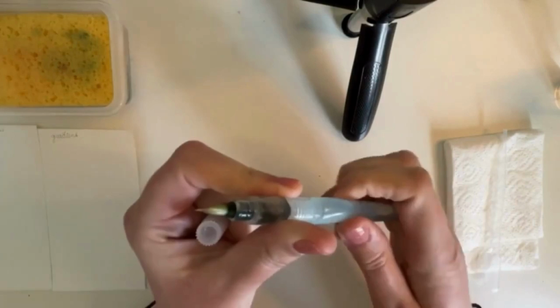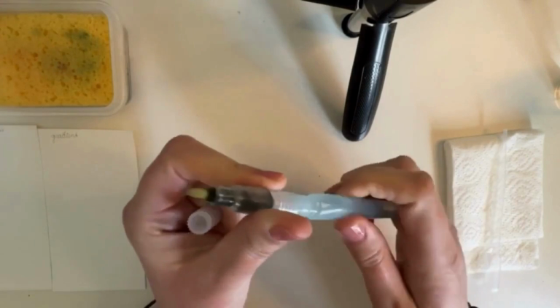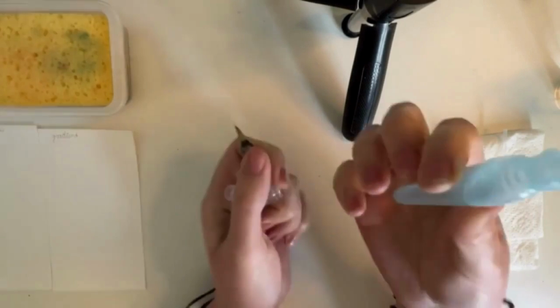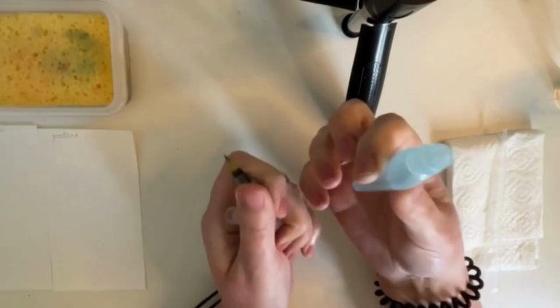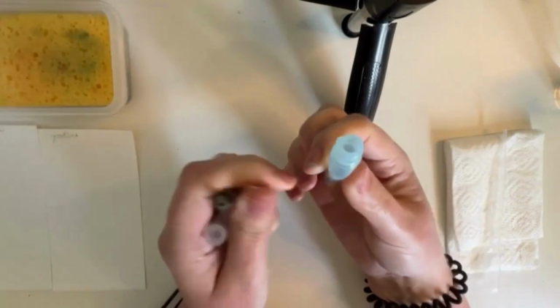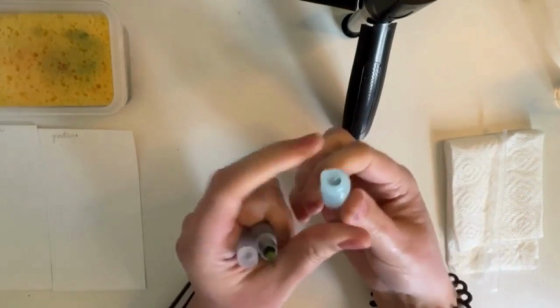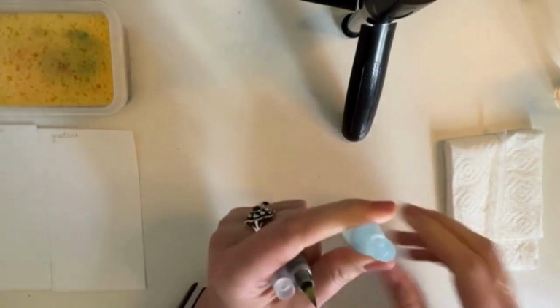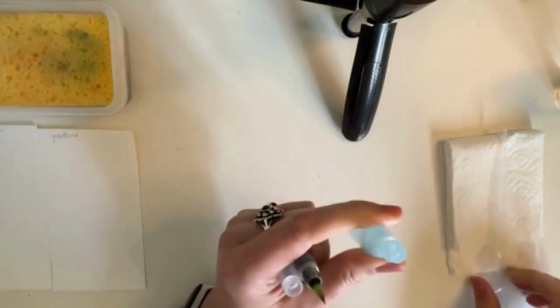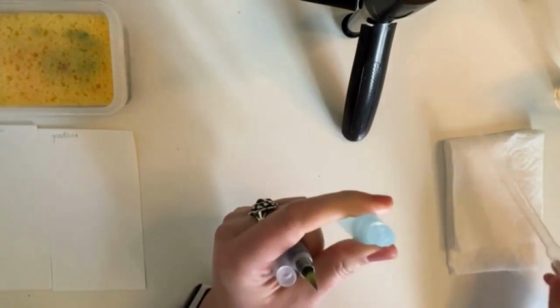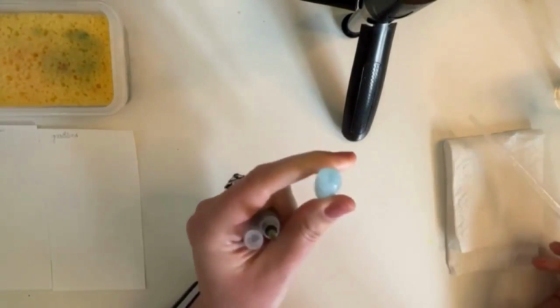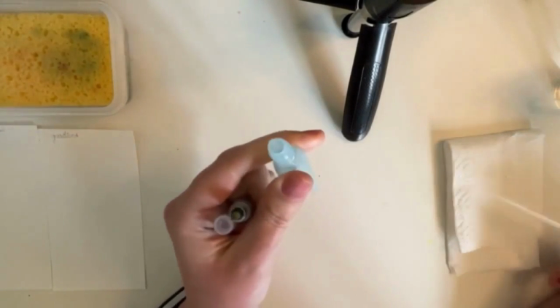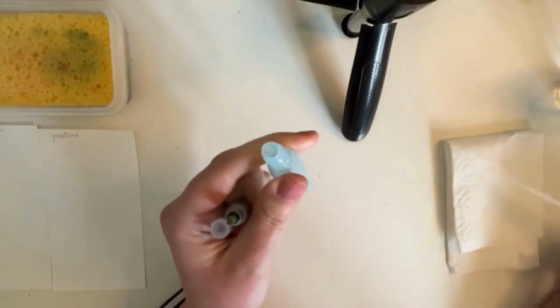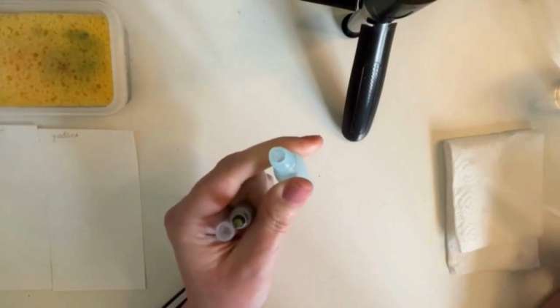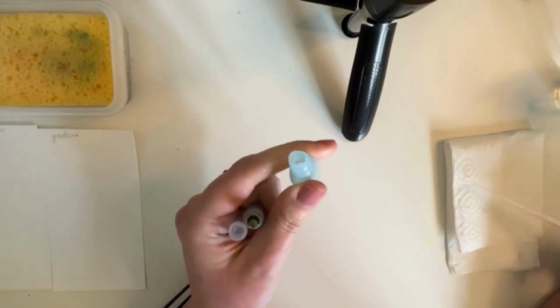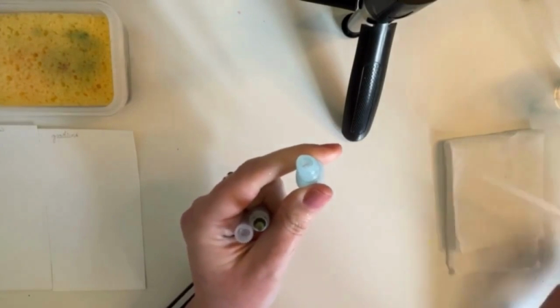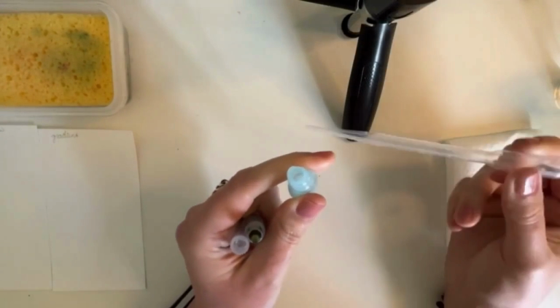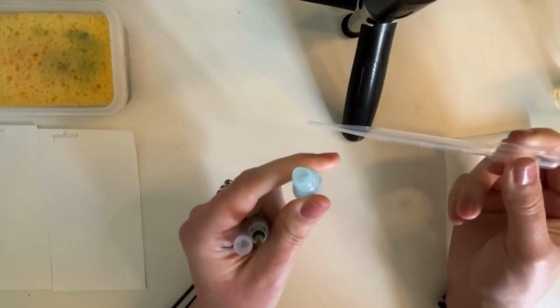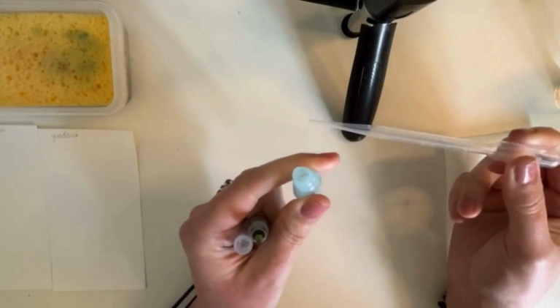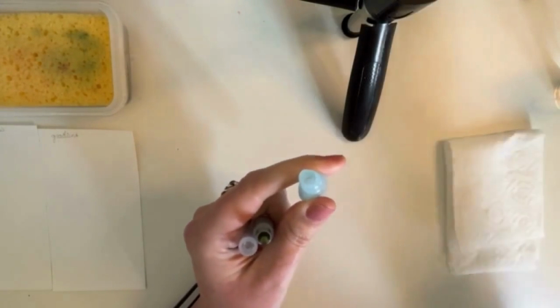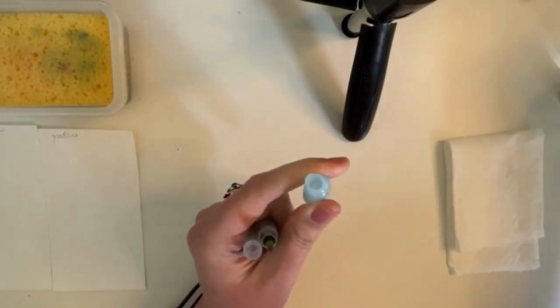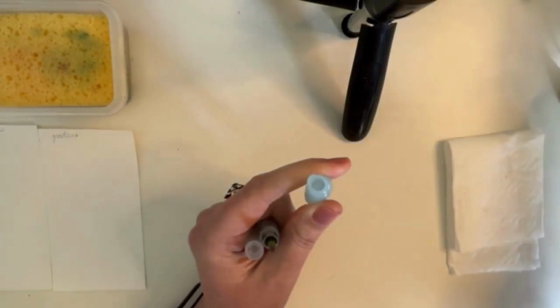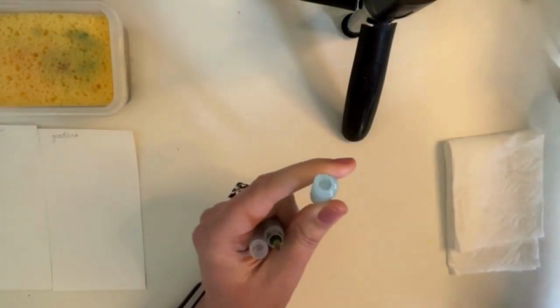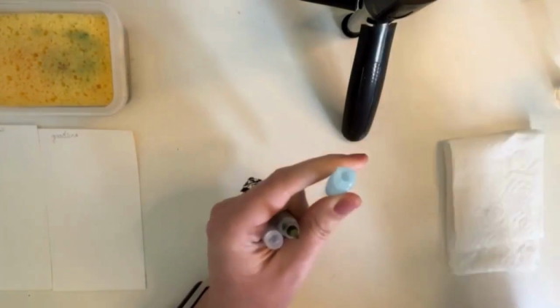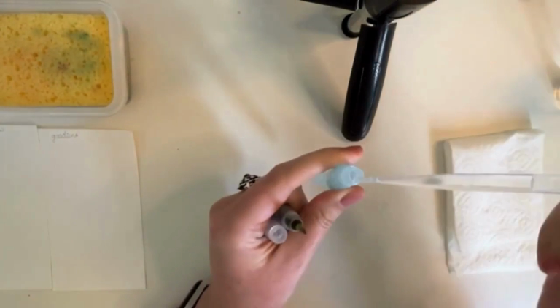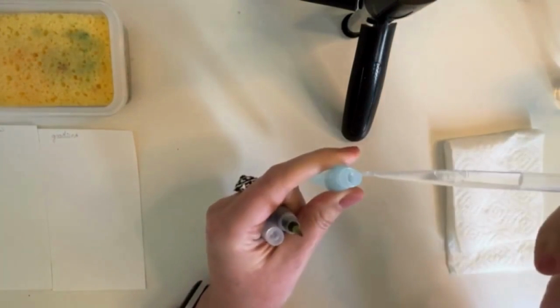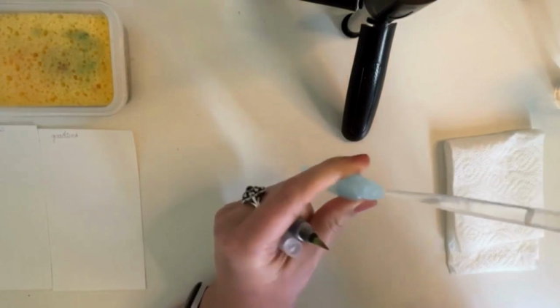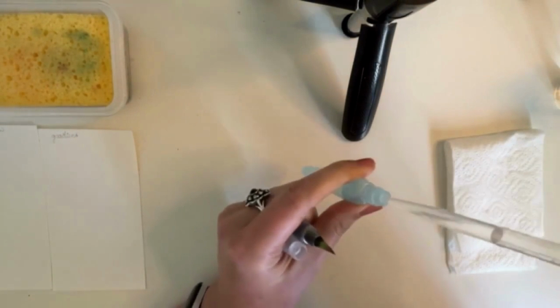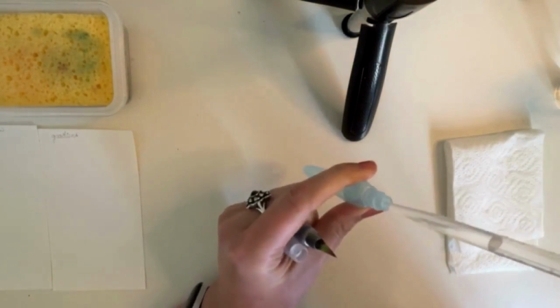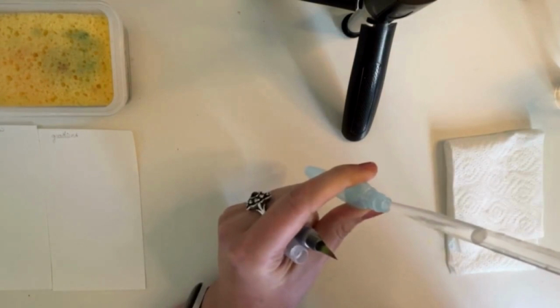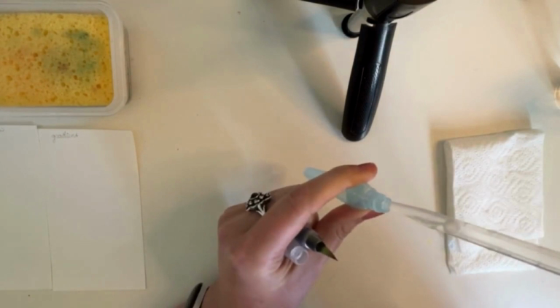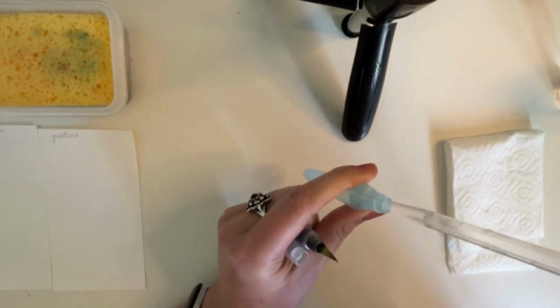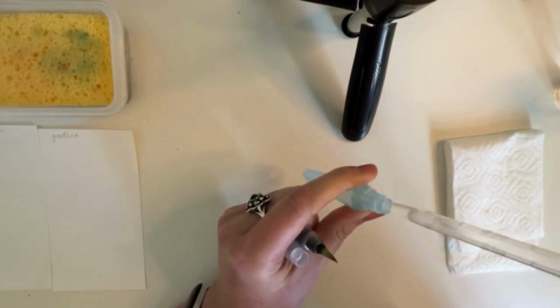You can unscrew the body and fill it with water. If you're outside, you can fill it with a pipette — simply take the water from your drinking bottle. And if you are at home, you can also hold it under the tap.